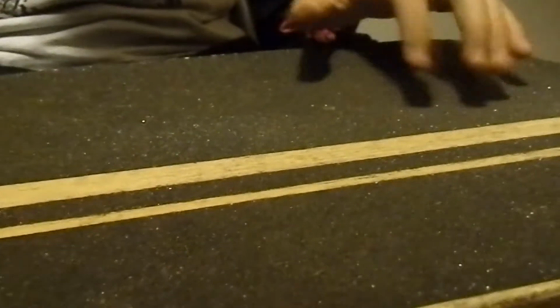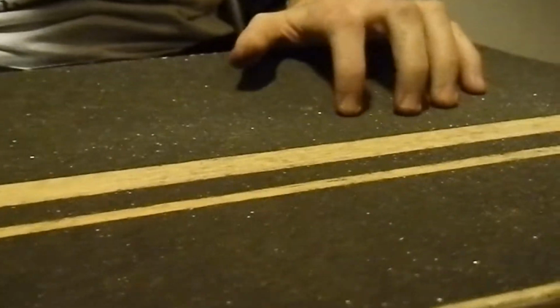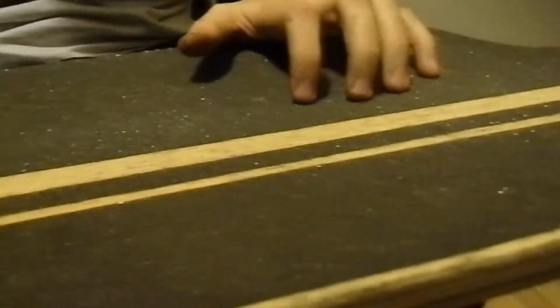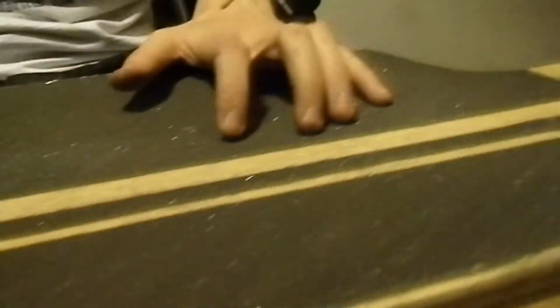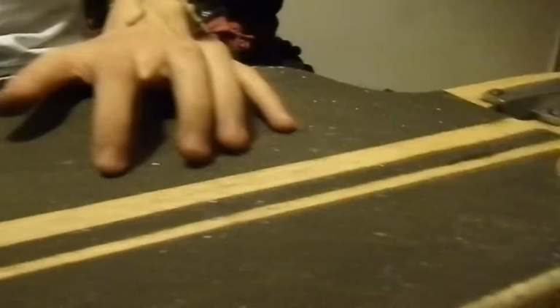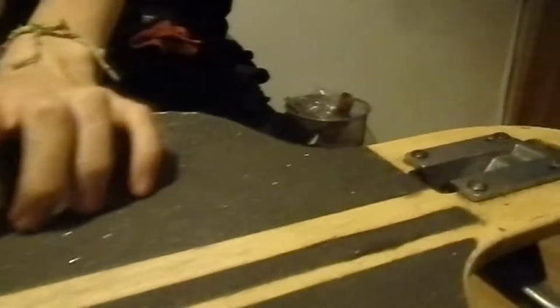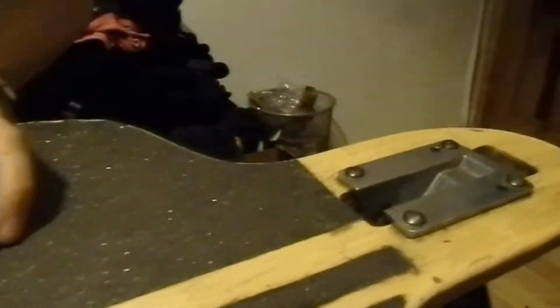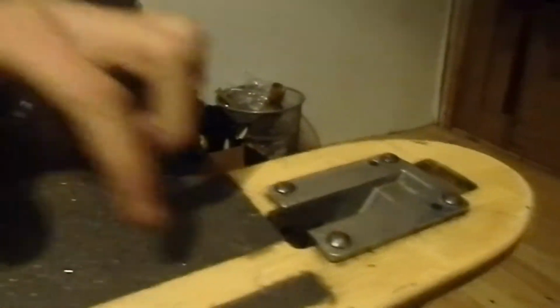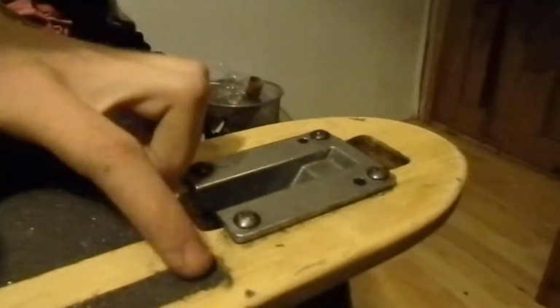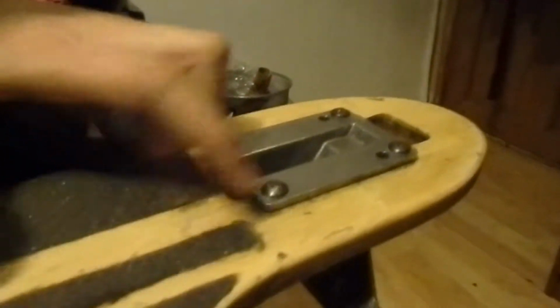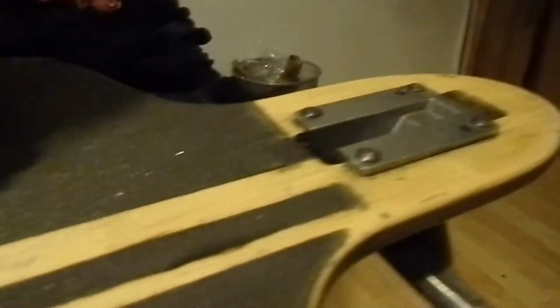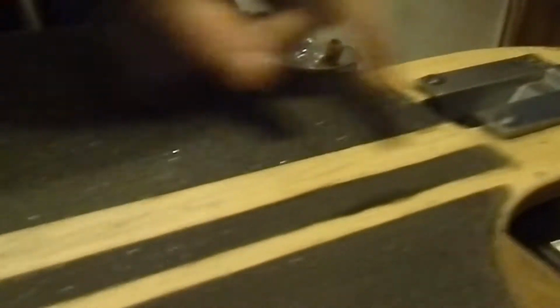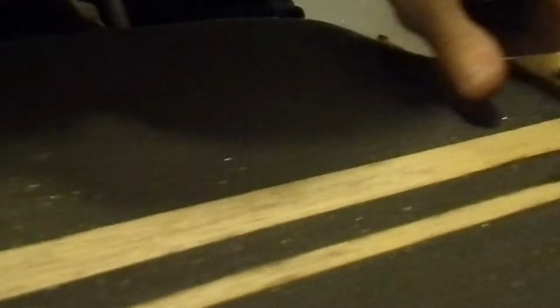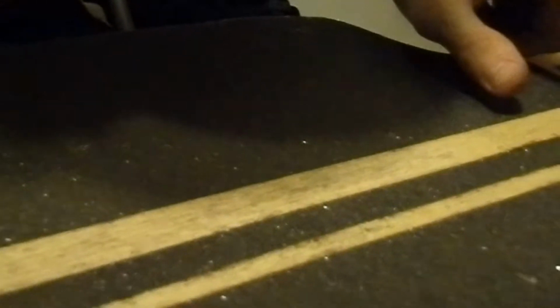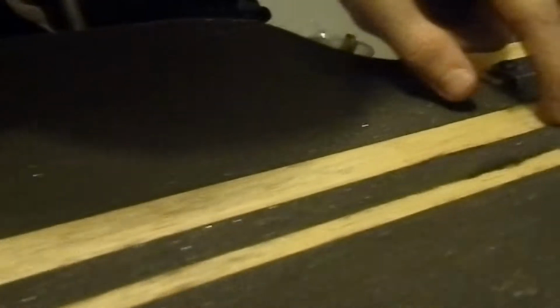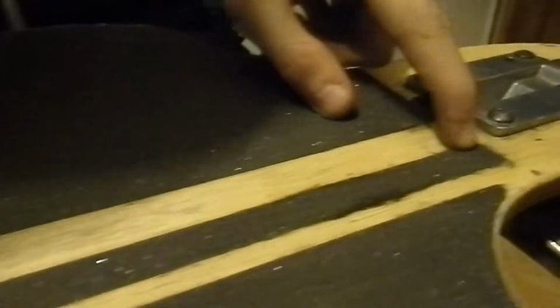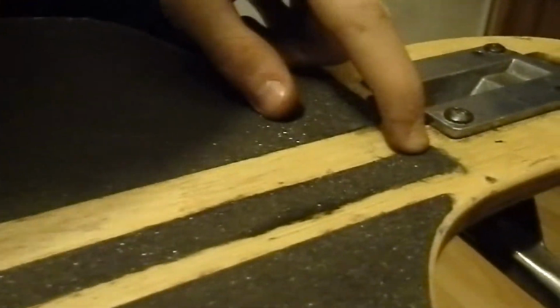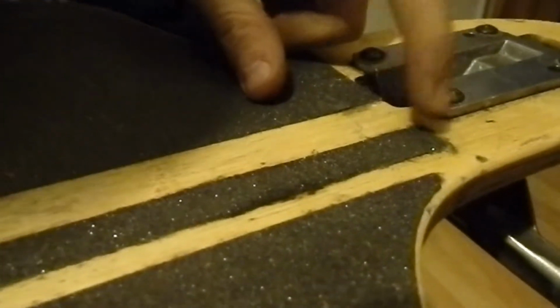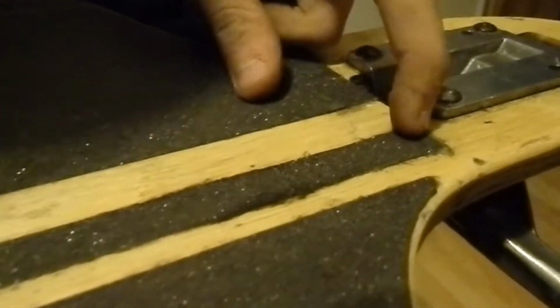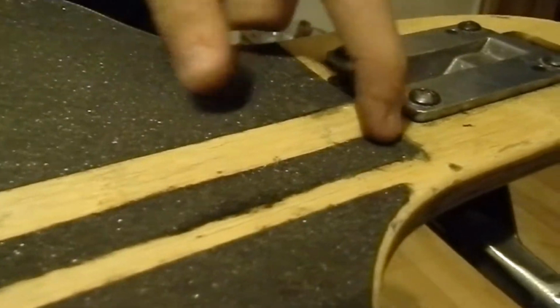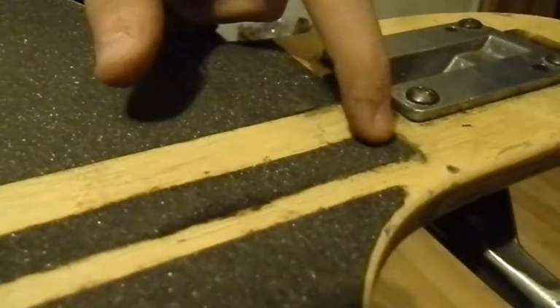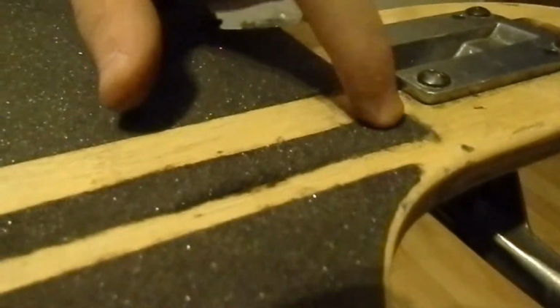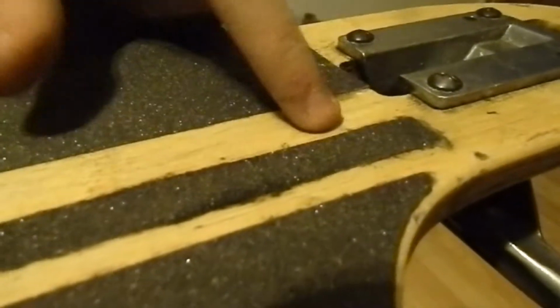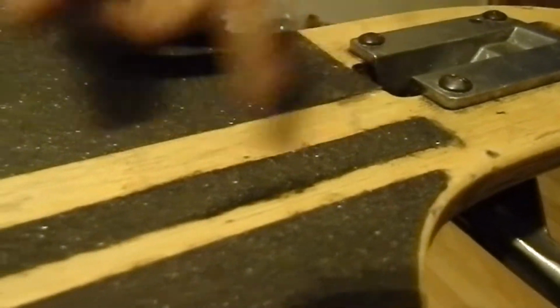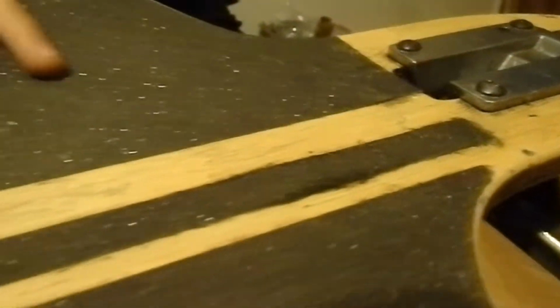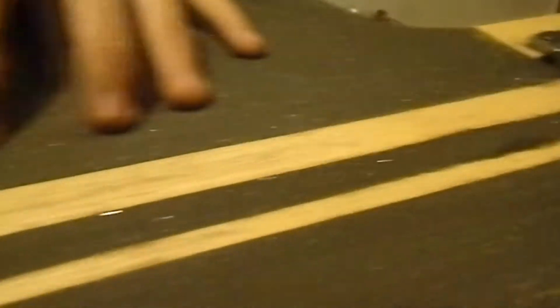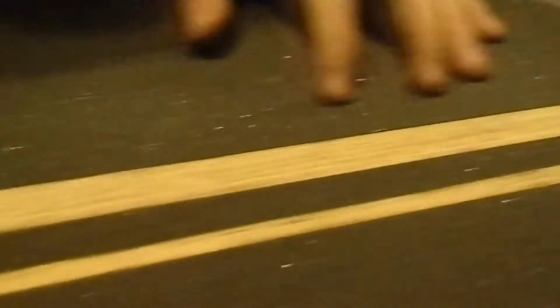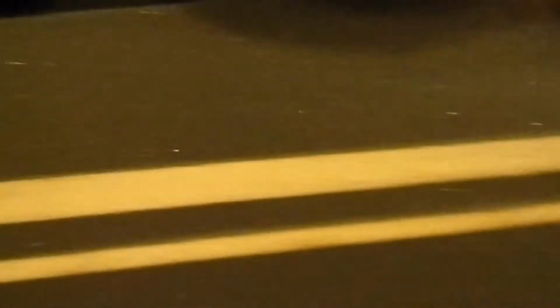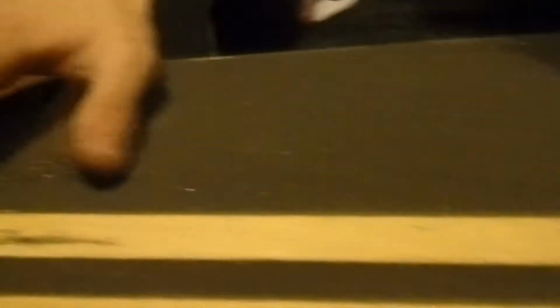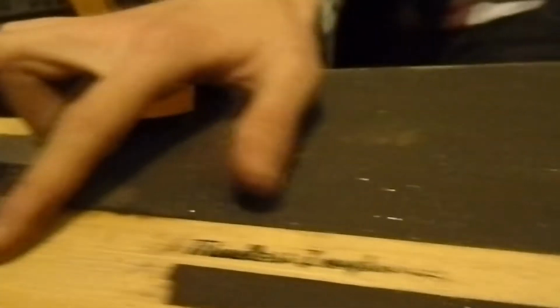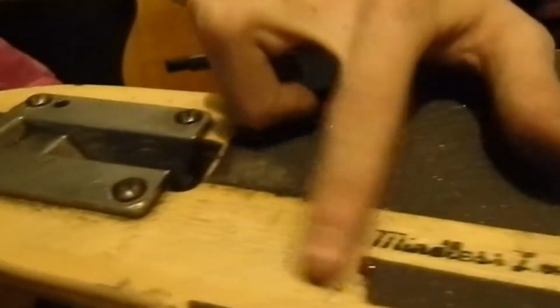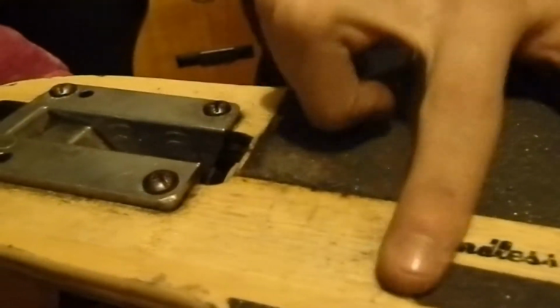It's got a pinstripe down here that does come up at the front — I've had to glue that back down, but it's stayed down. At the back here it's completely come off, from my foot being on there.